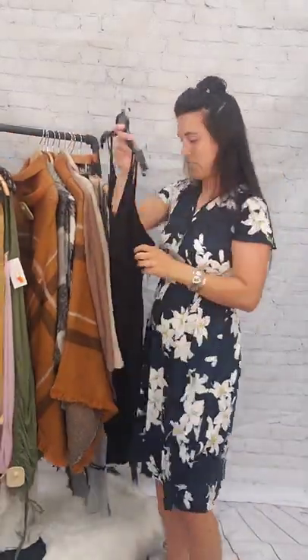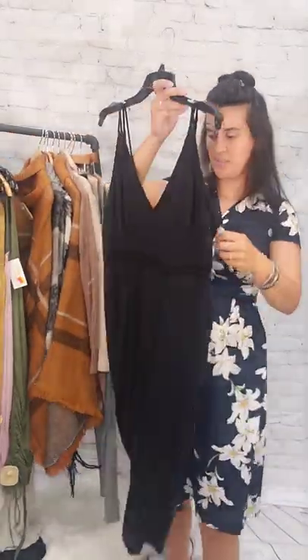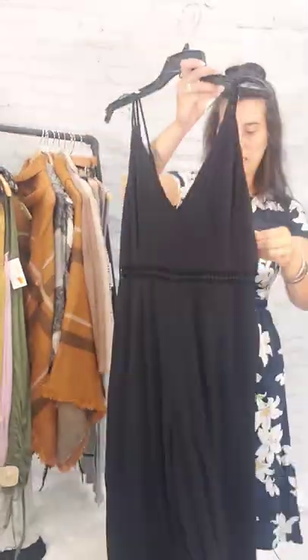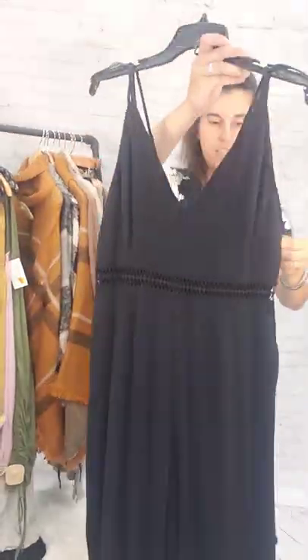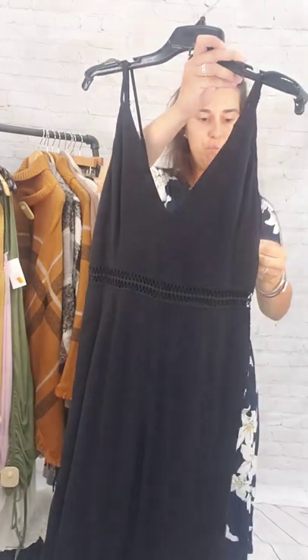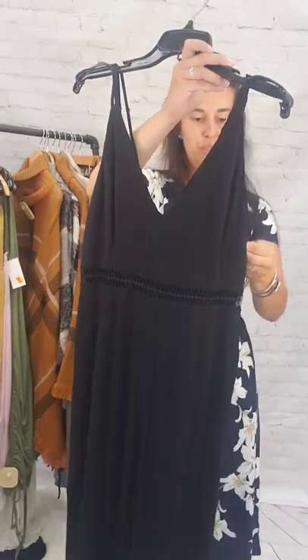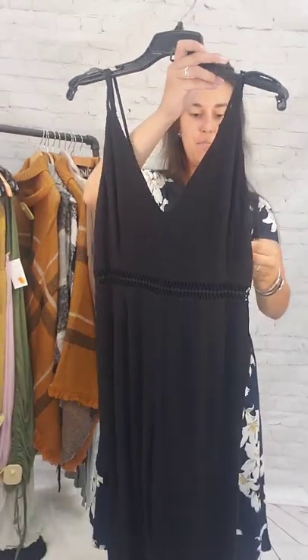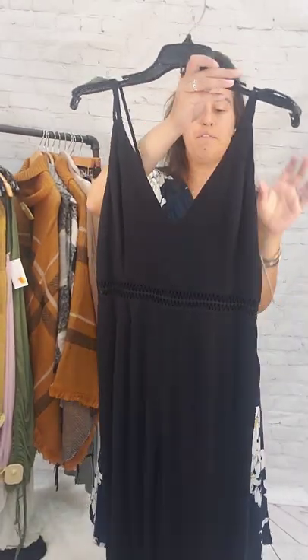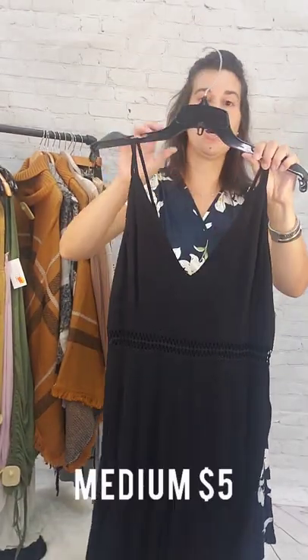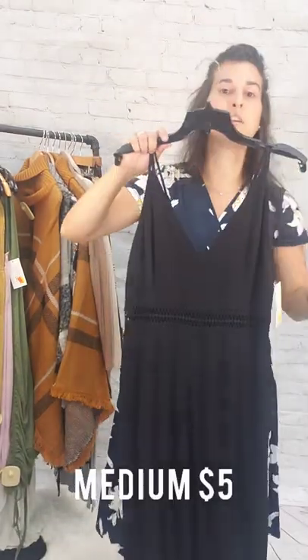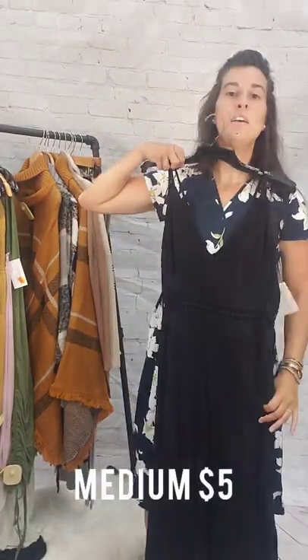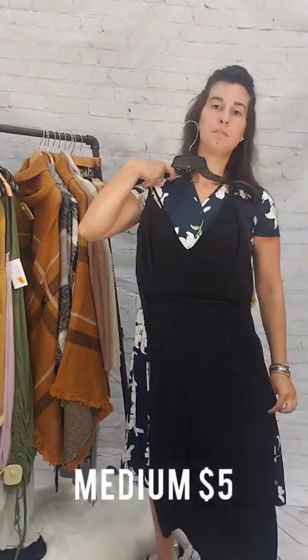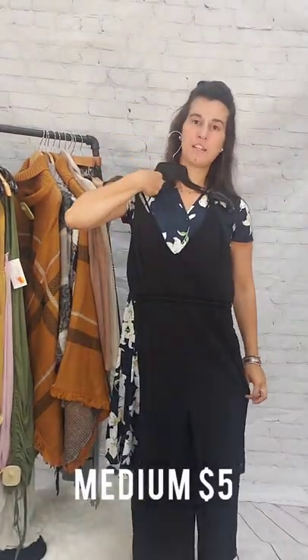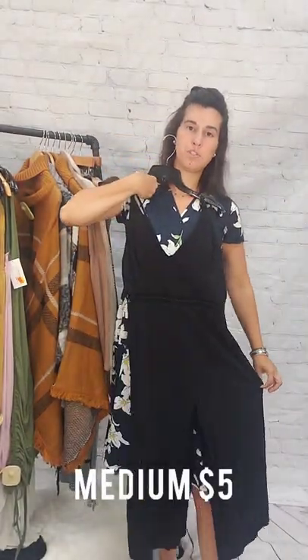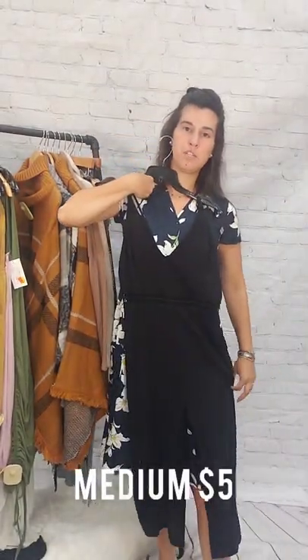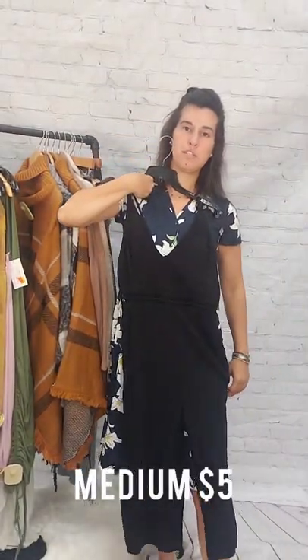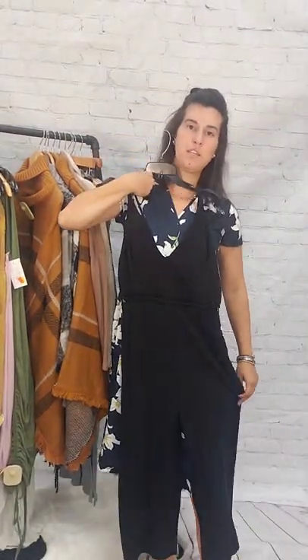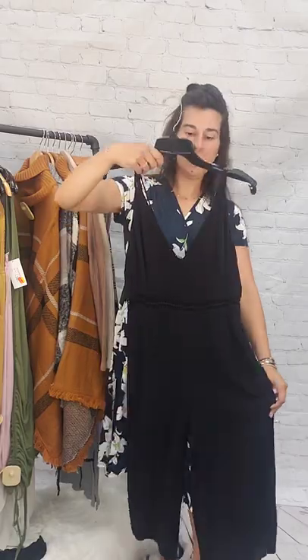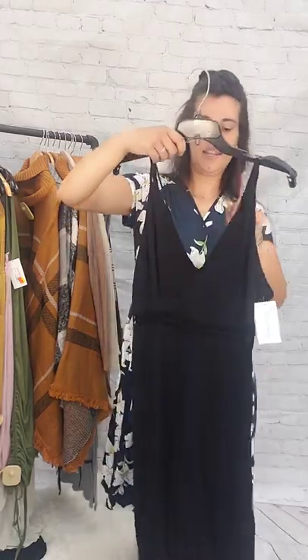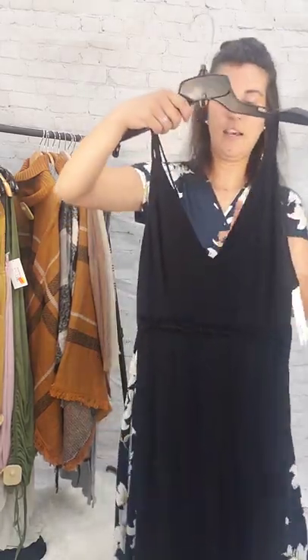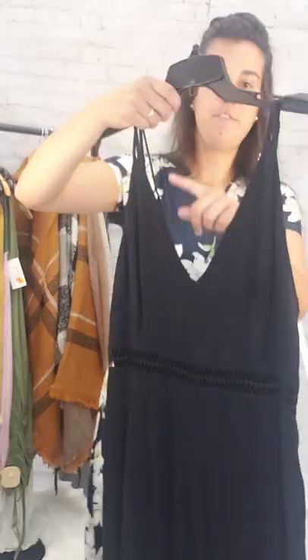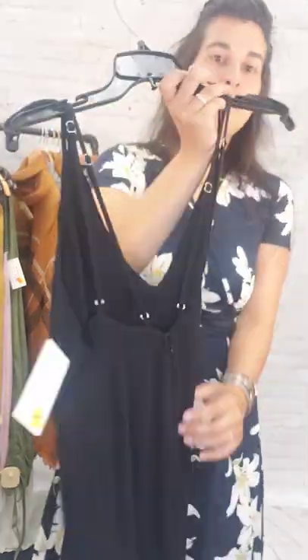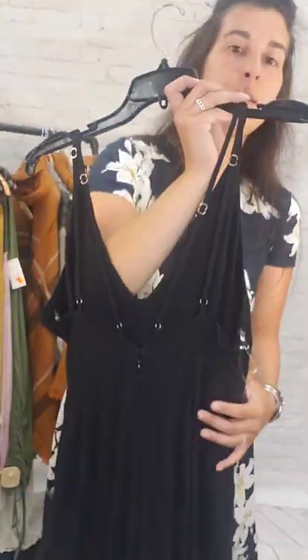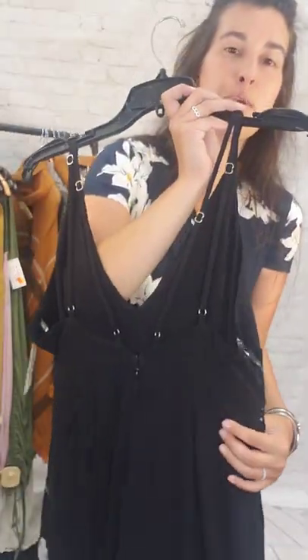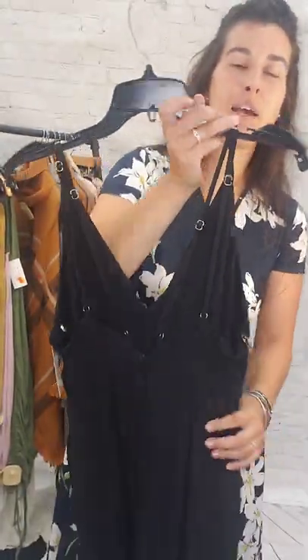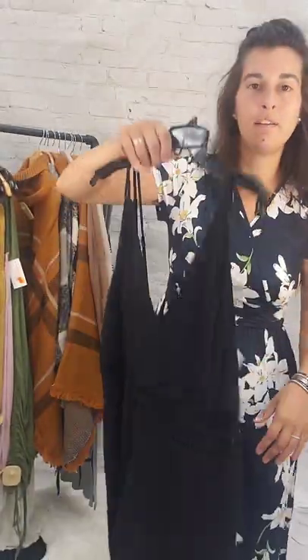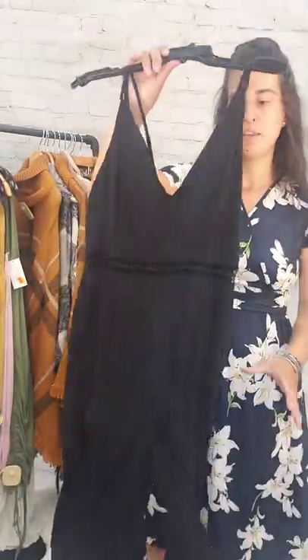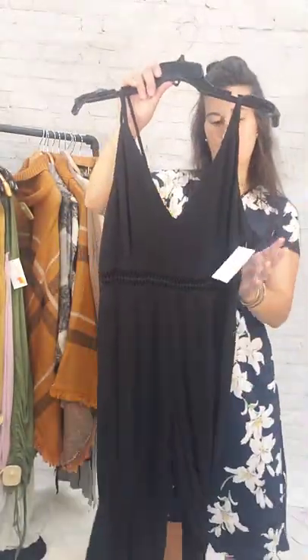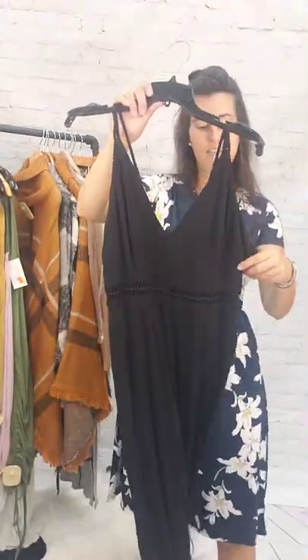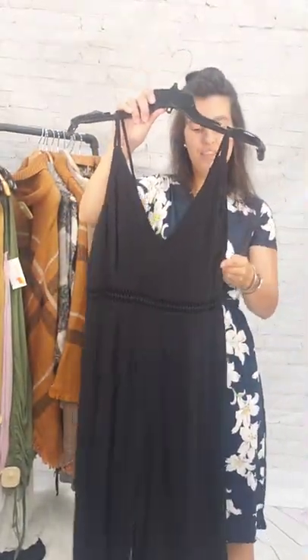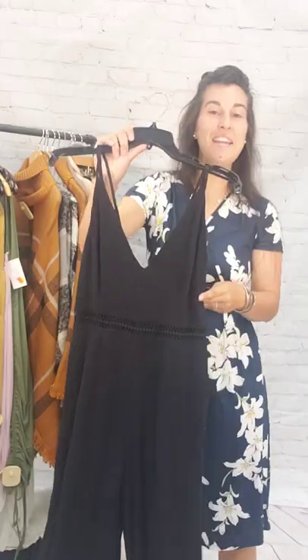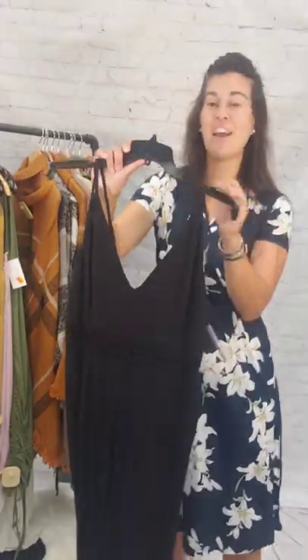Here we've got this black jumpsuit. This is a medium, $5. Black jumpsuit — it is V-necked, deep in the back. Medium, $5.